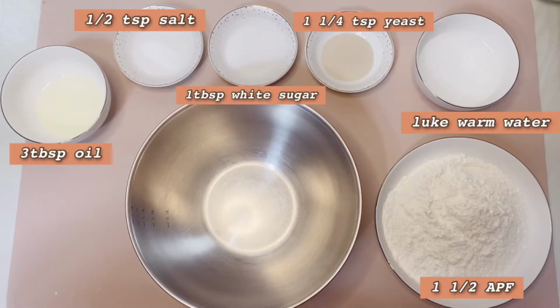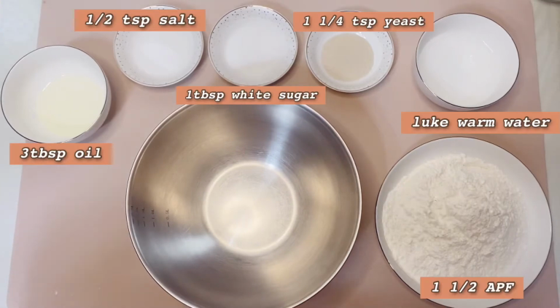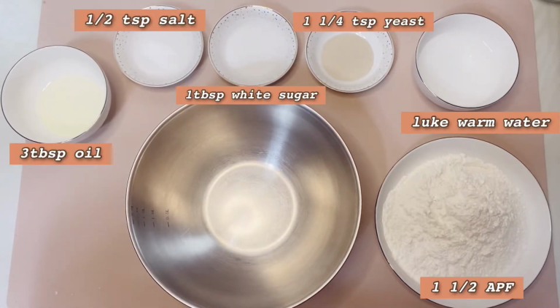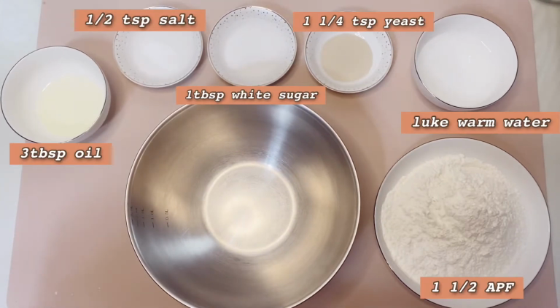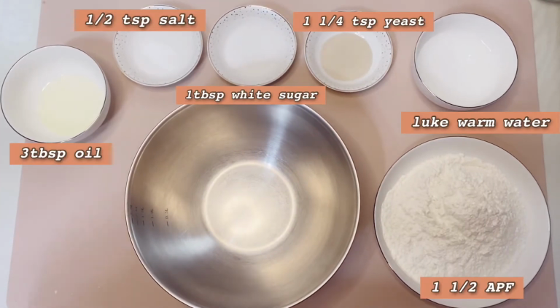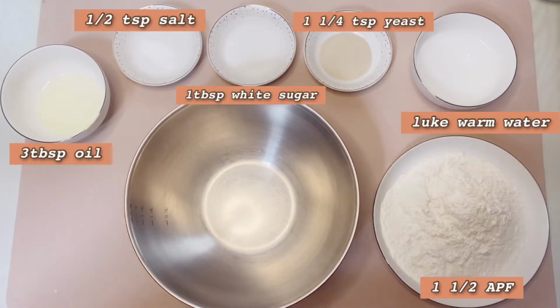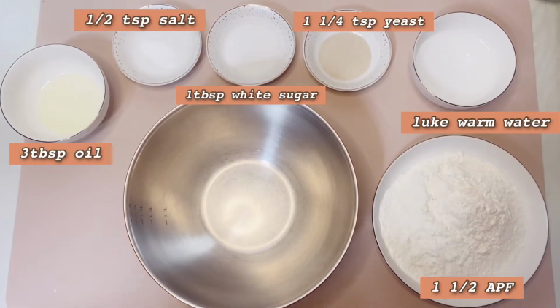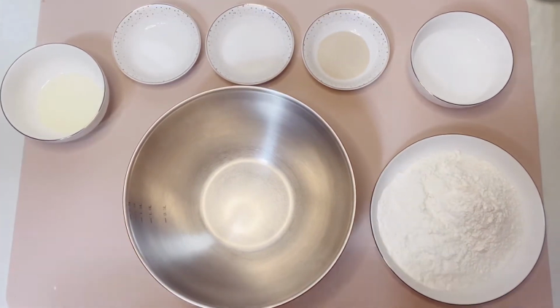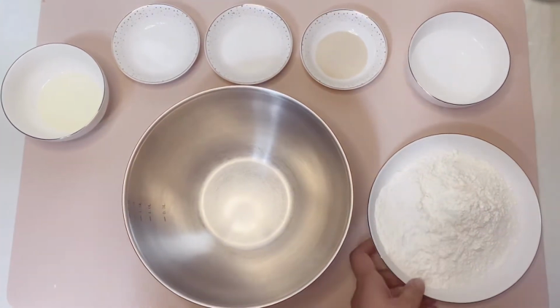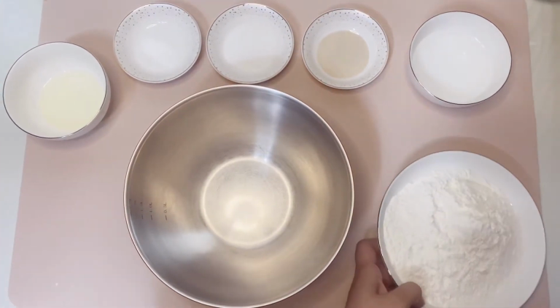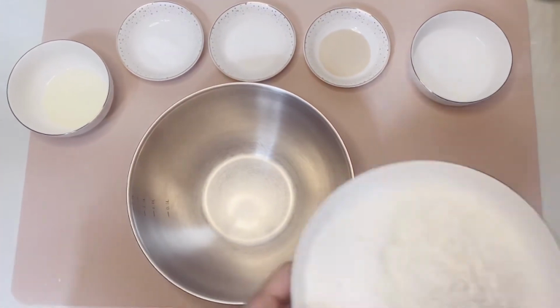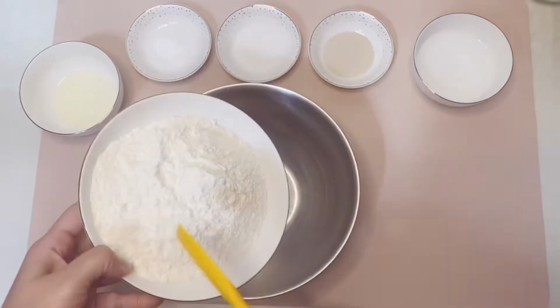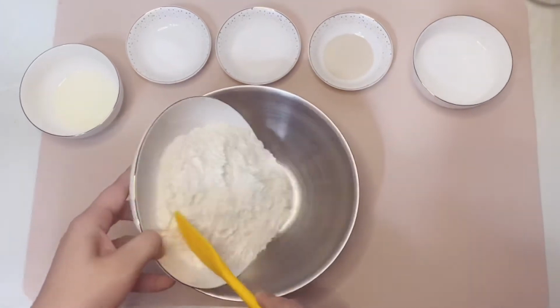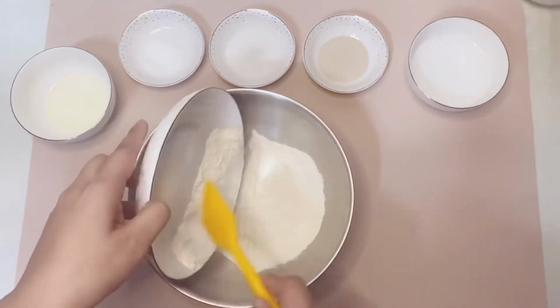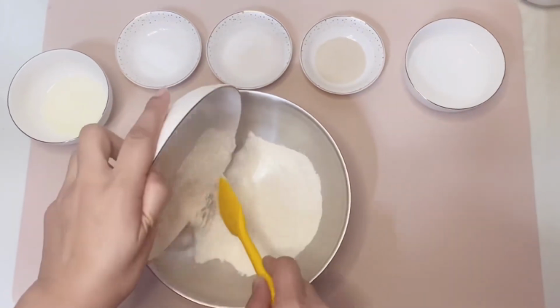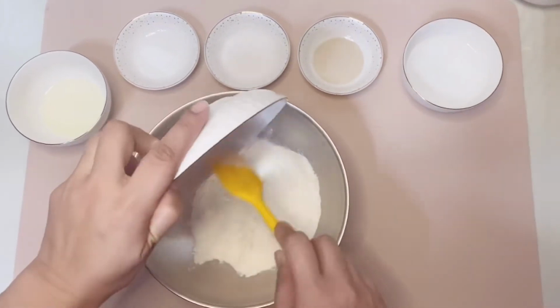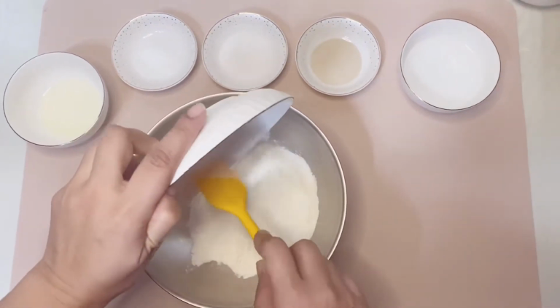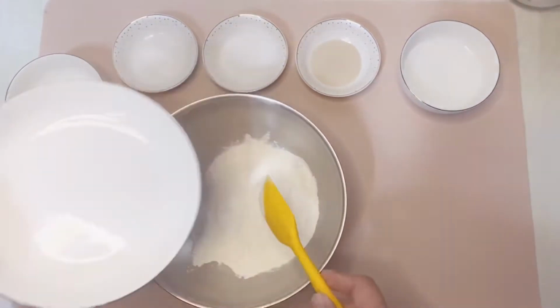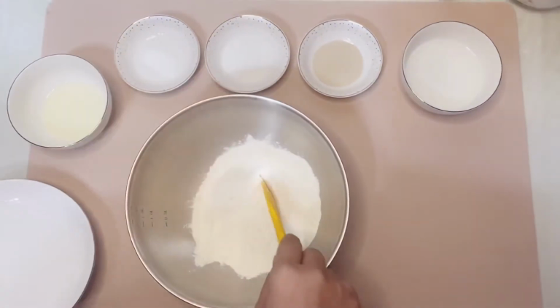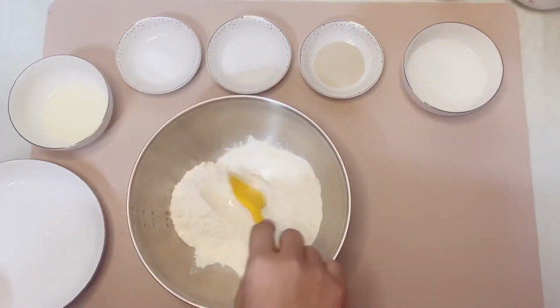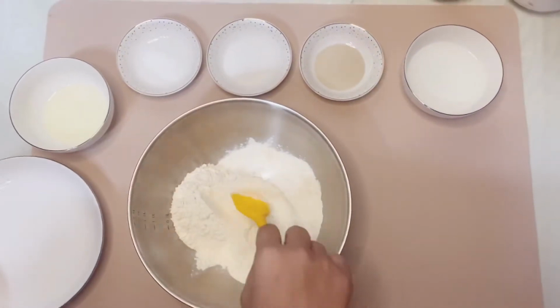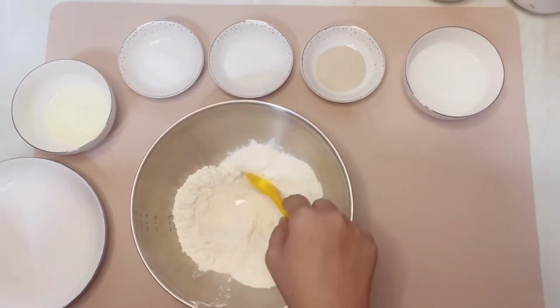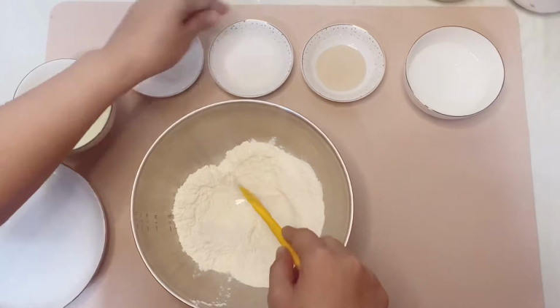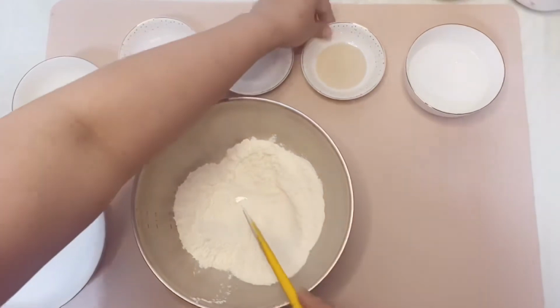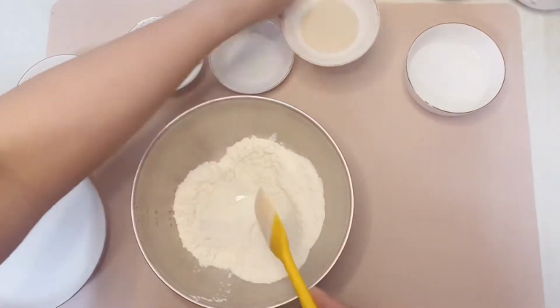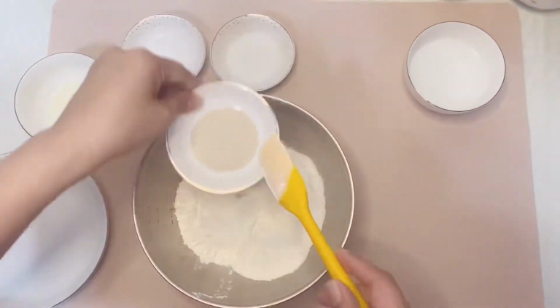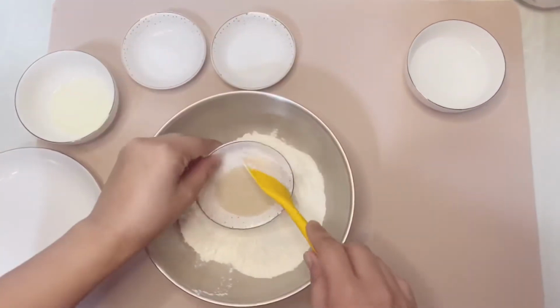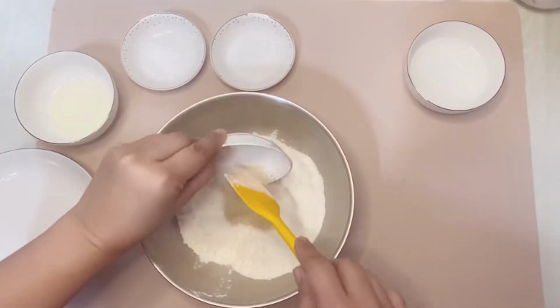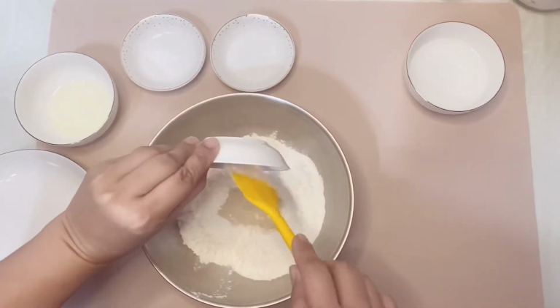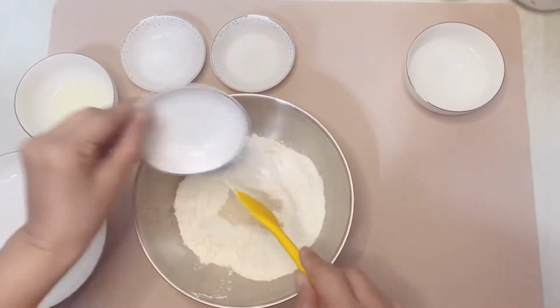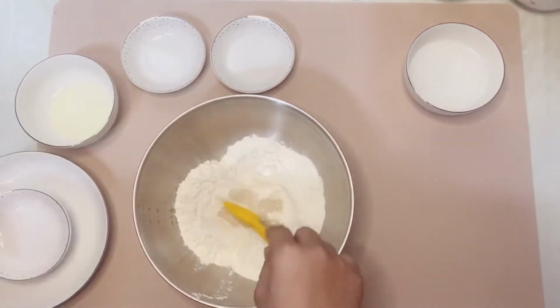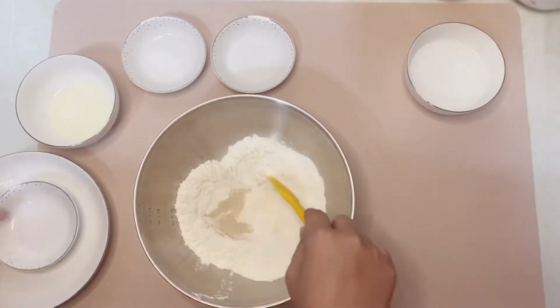Let's put our ingredients in a small bowl. 1 and 1/2 cups of all-purpose flour, and 1 and 1/4 teaspoon of yeast.